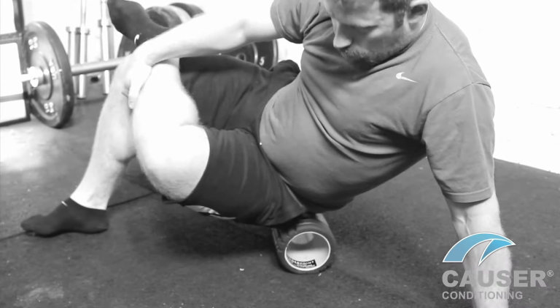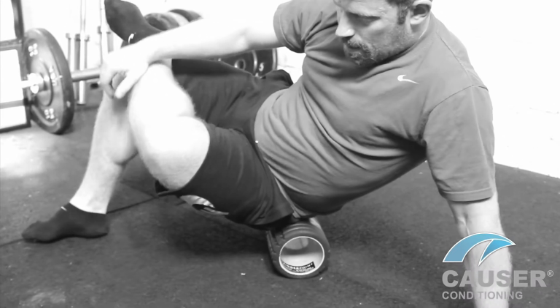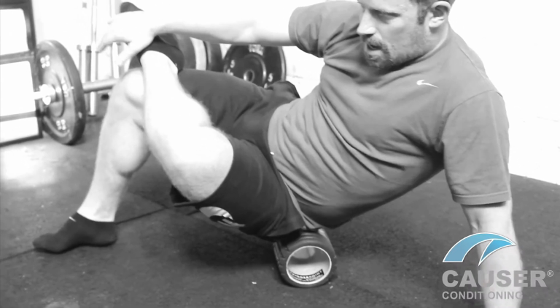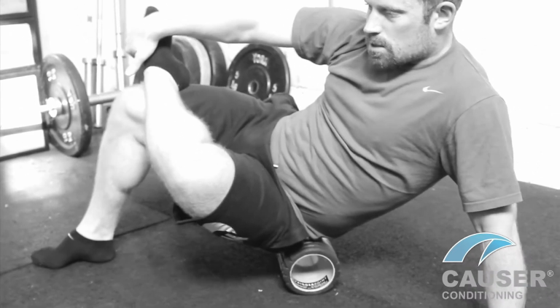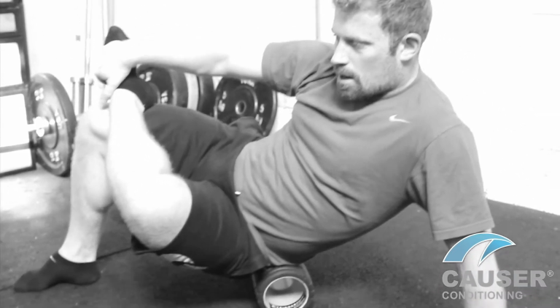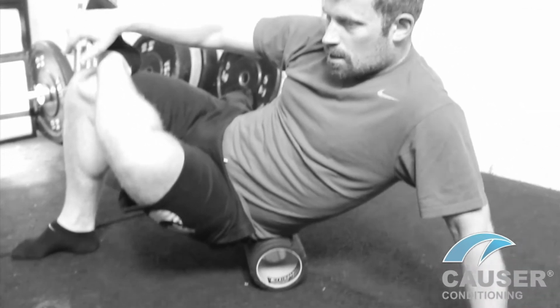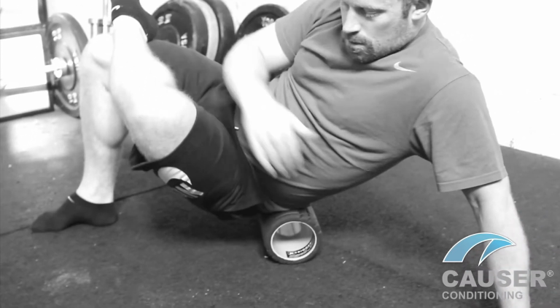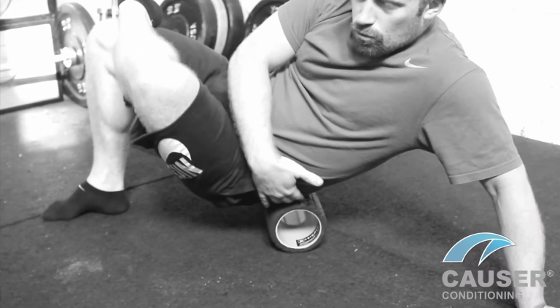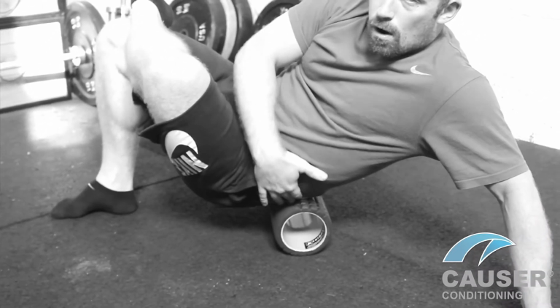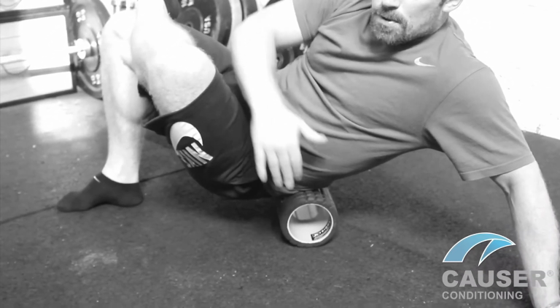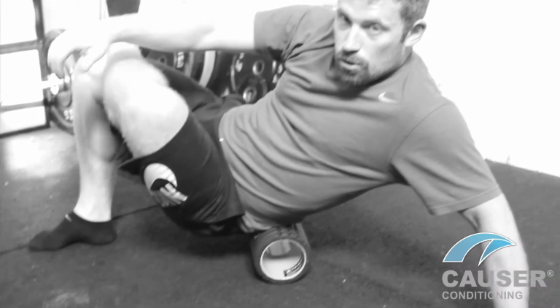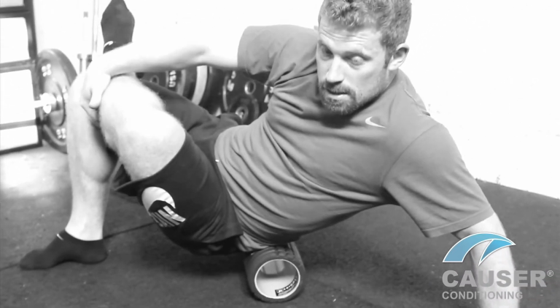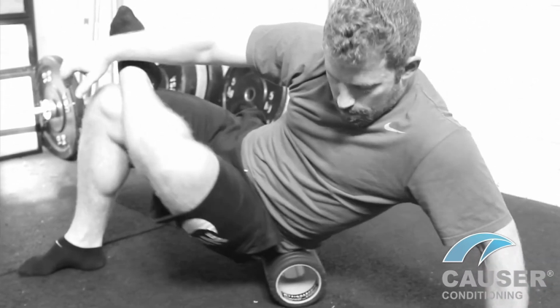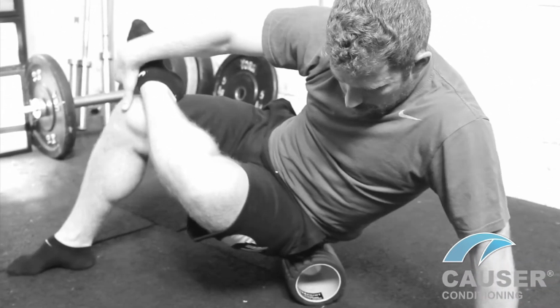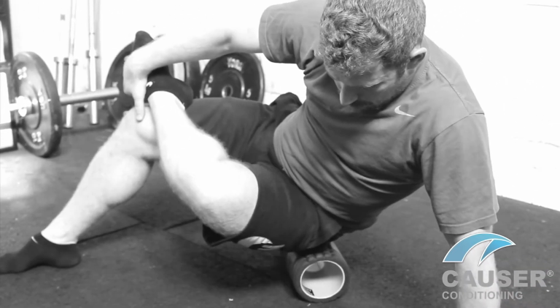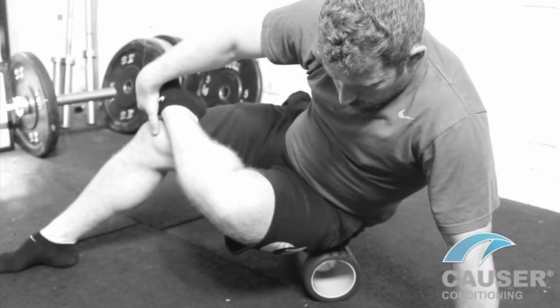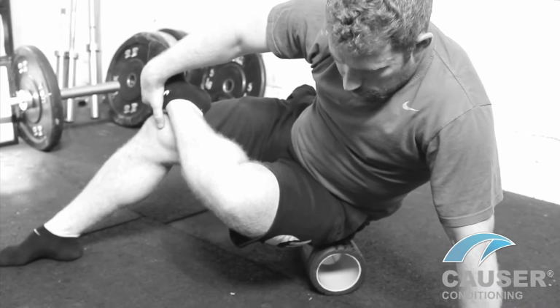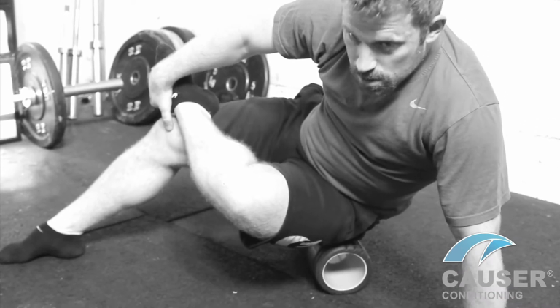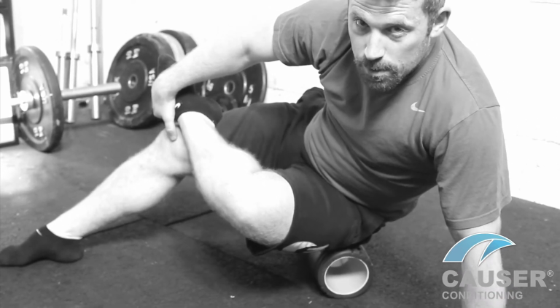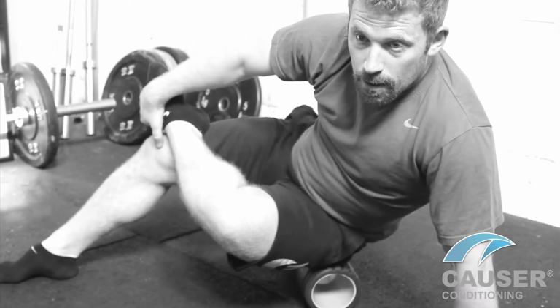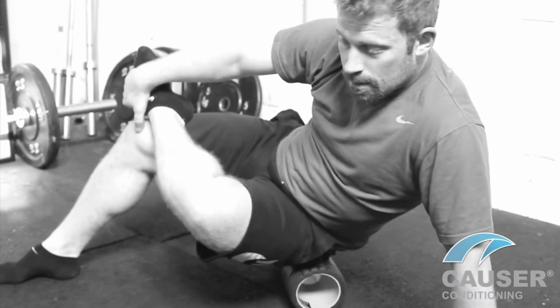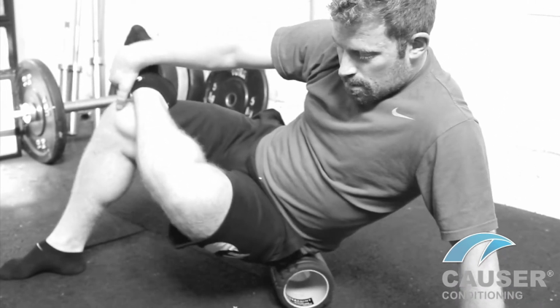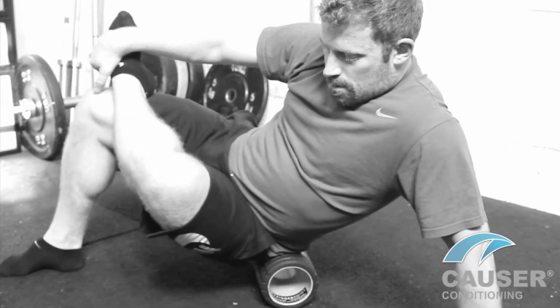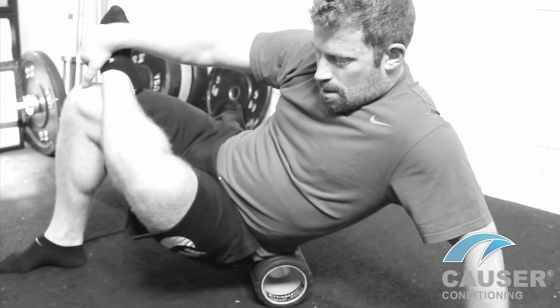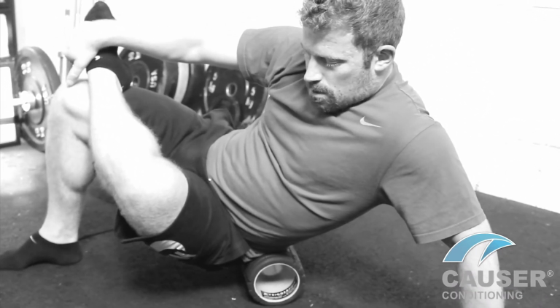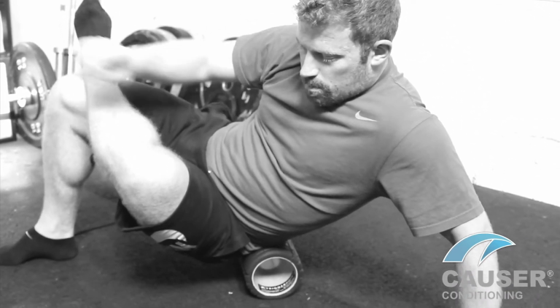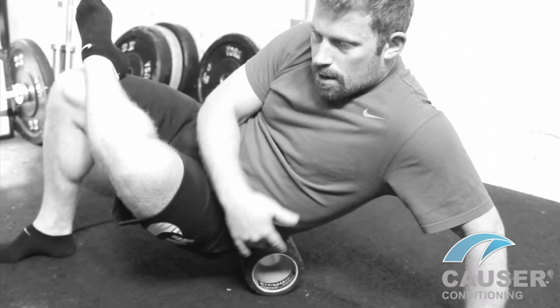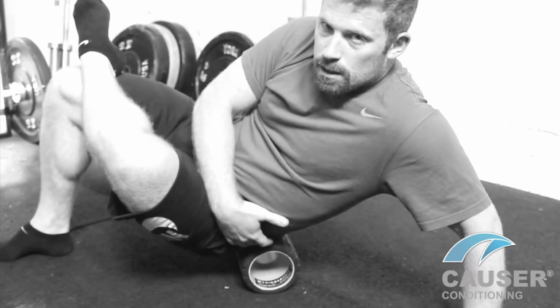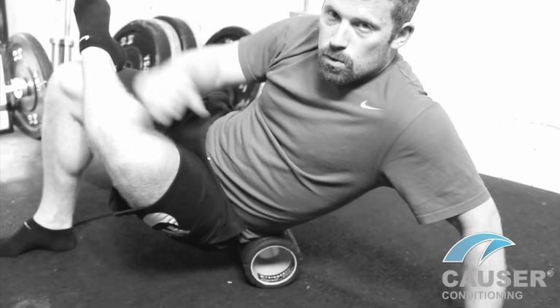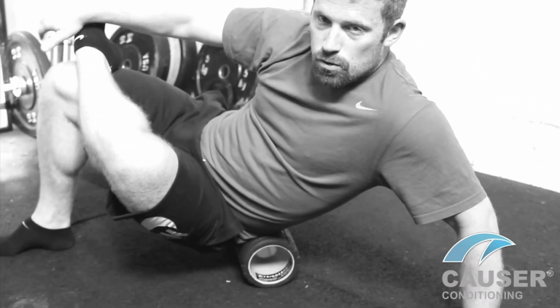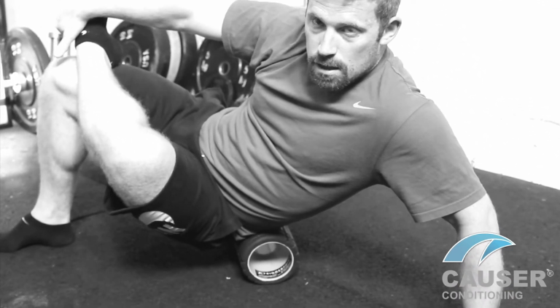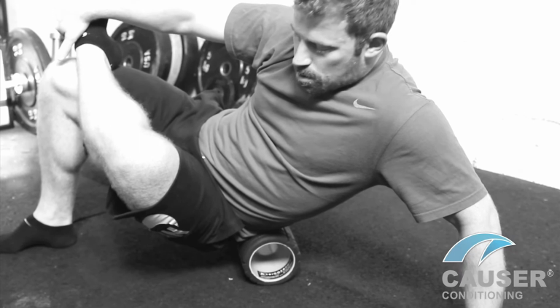One of my favourites — dropping the hip down to the side, roll right up onto the crest of the hip, right up onto the top of your butt. It should be tender when you get towards the crest of the hip on the outside.